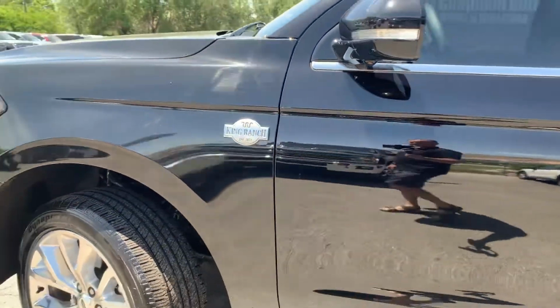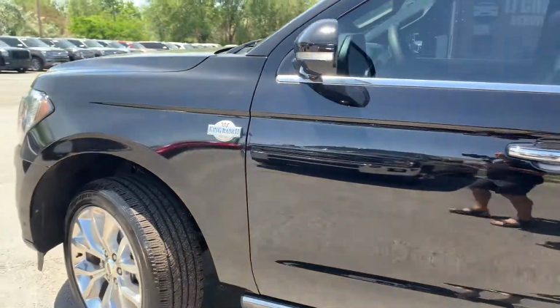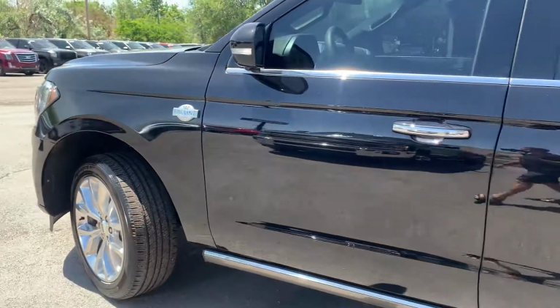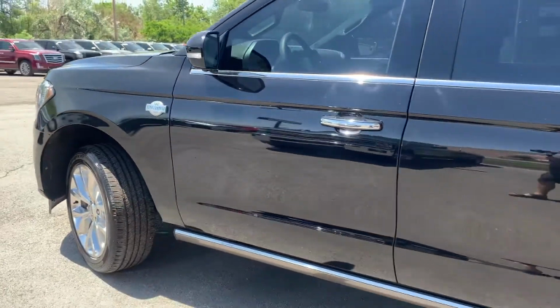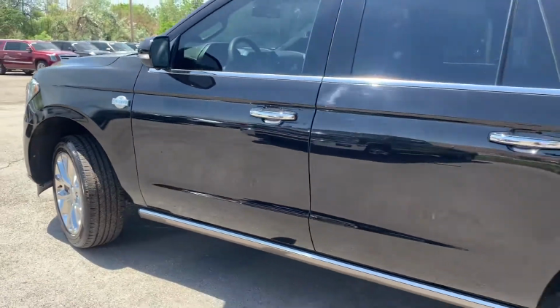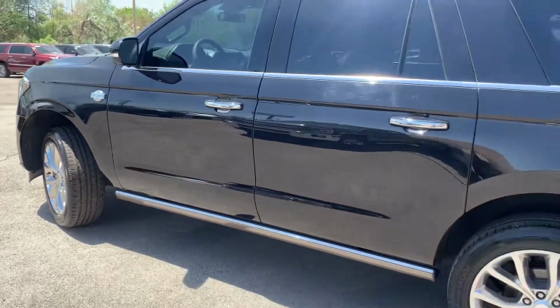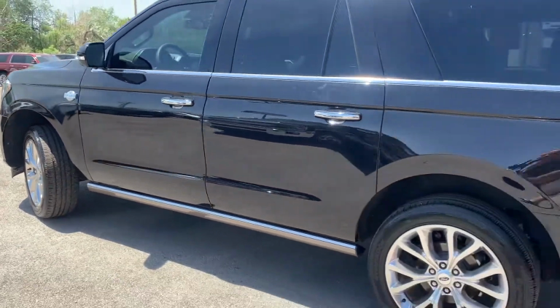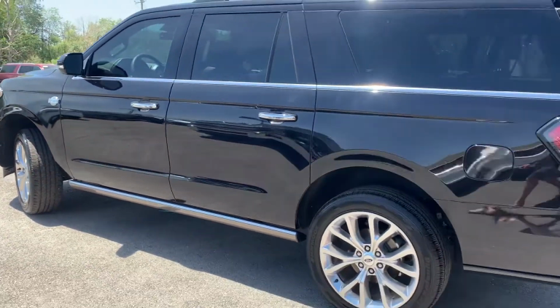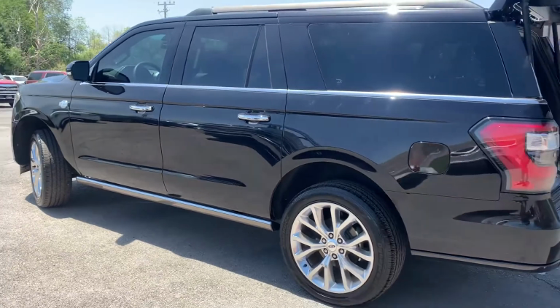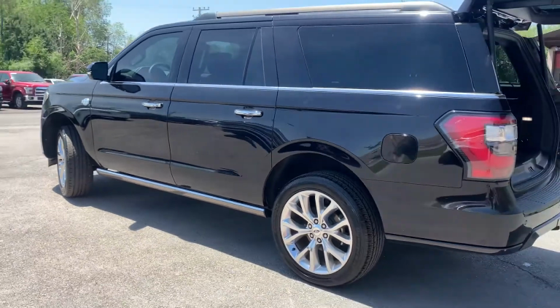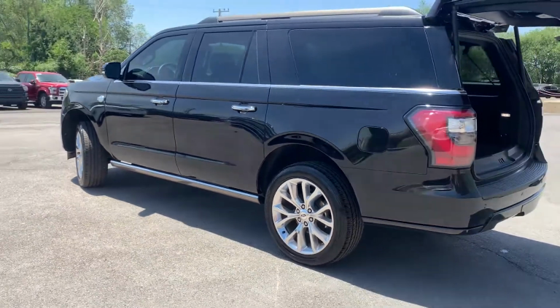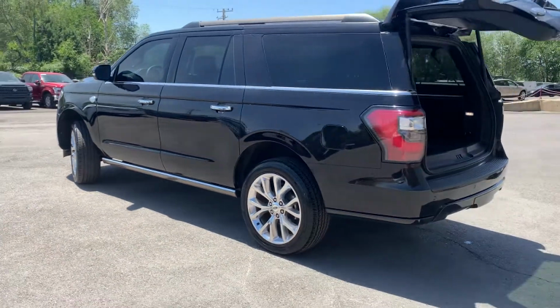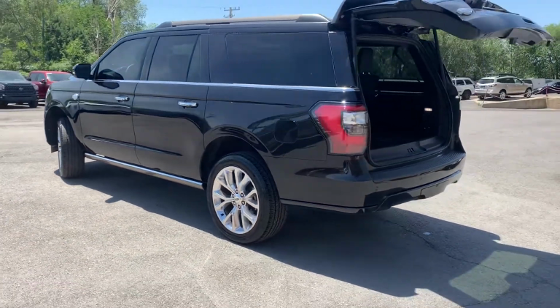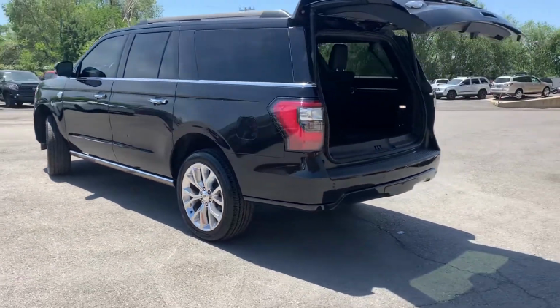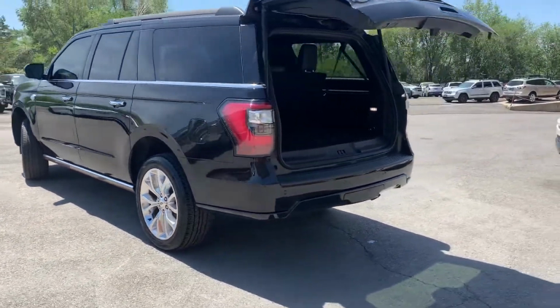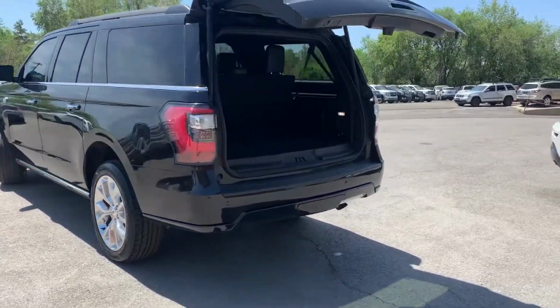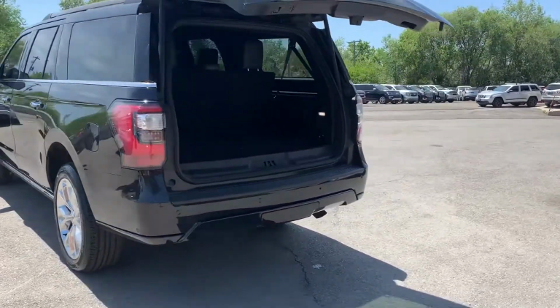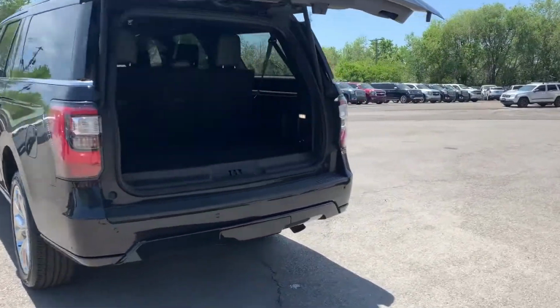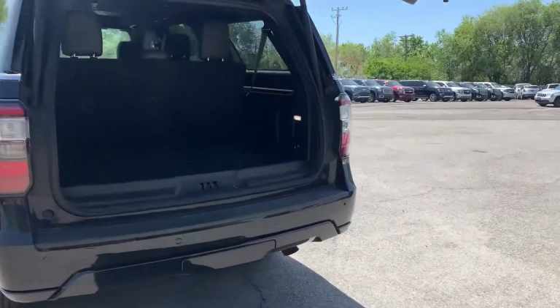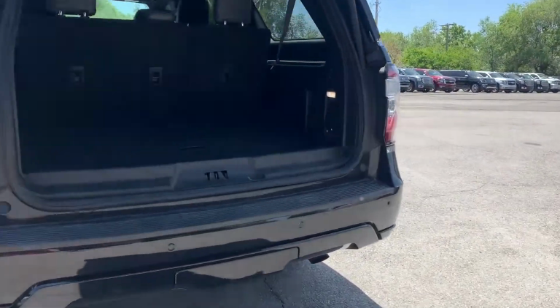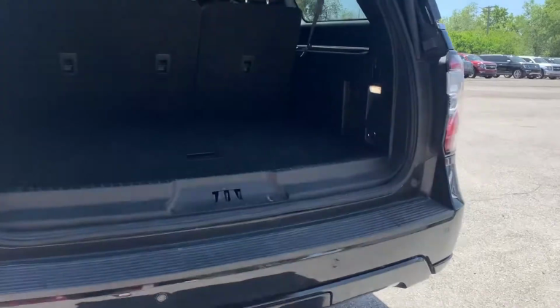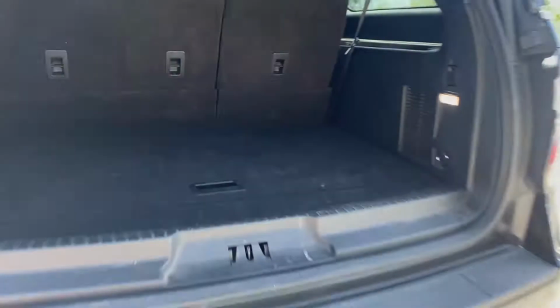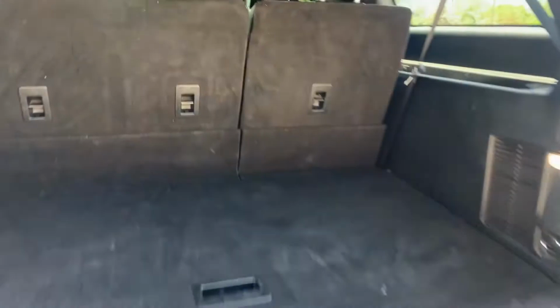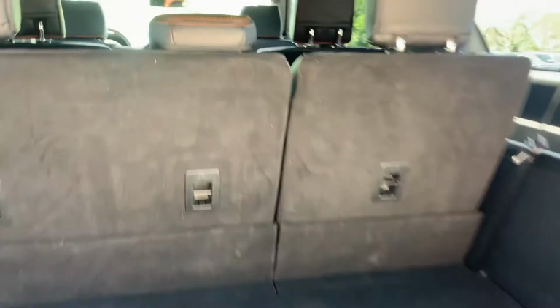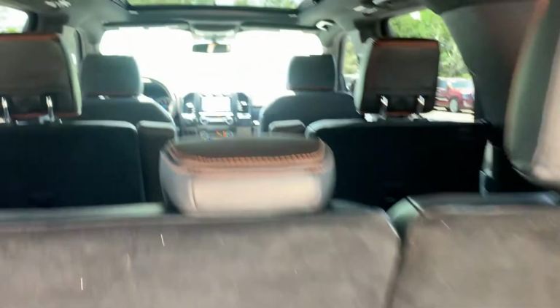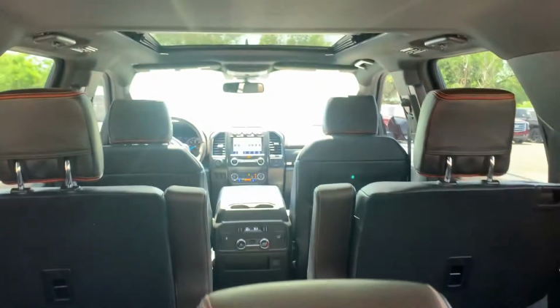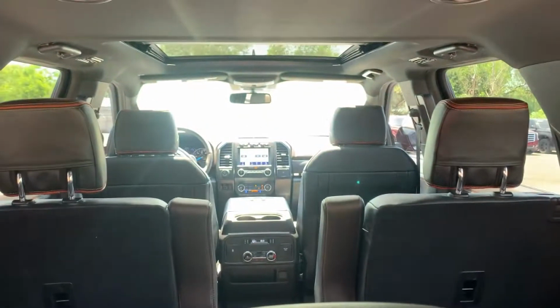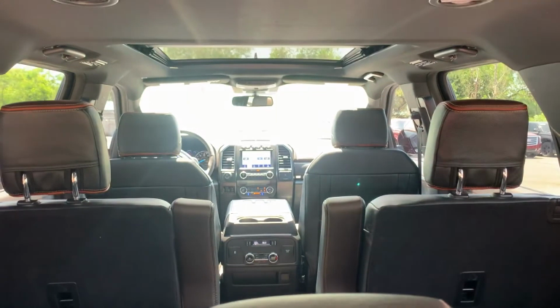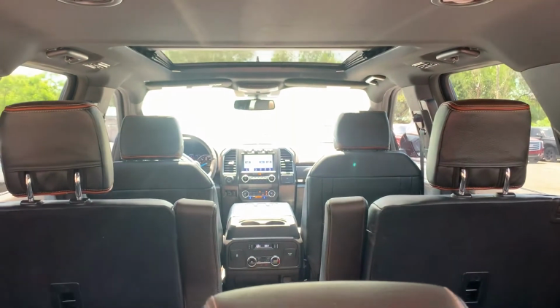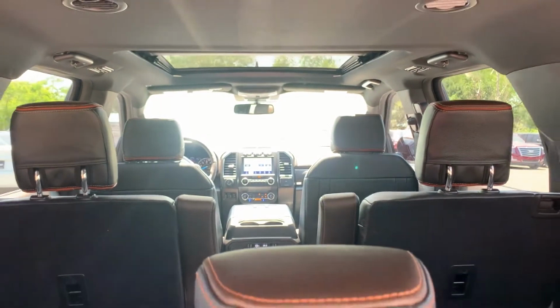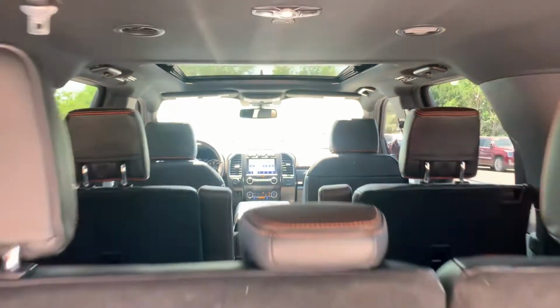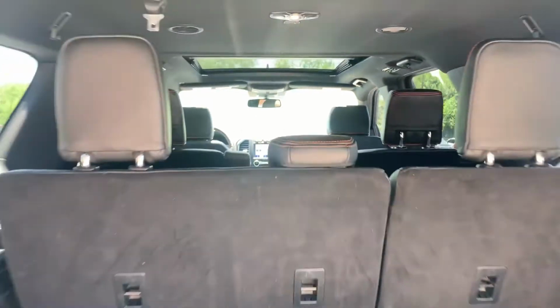It does have the polished alloy wheels. It's a little more rare to have a King Ranch version. It also has a tow package — there's a cover right there. And there's a sneak peek of the interior with that massive dual sunroof.